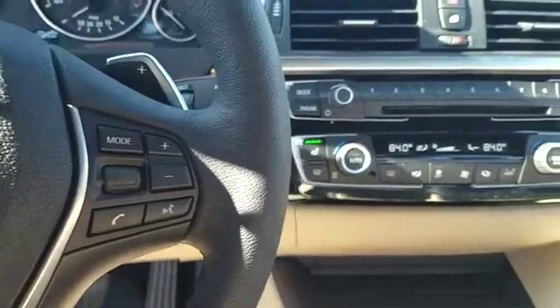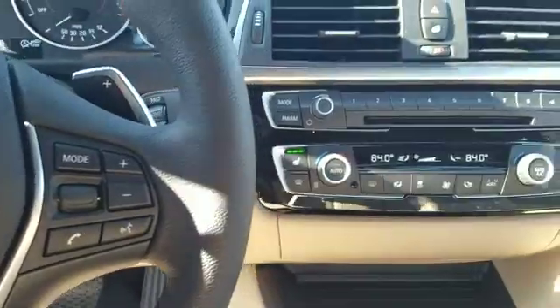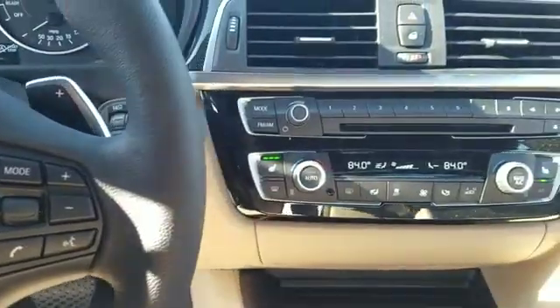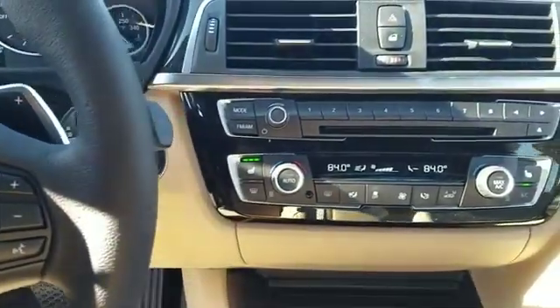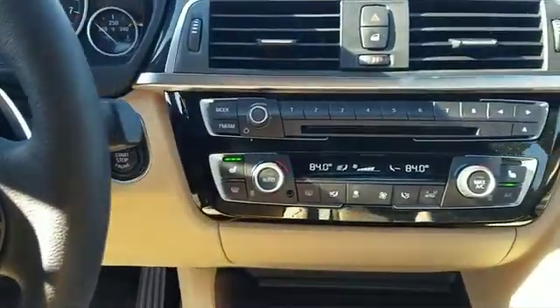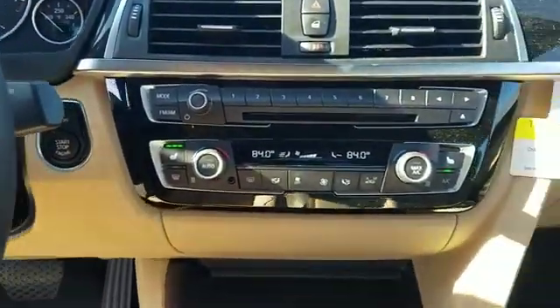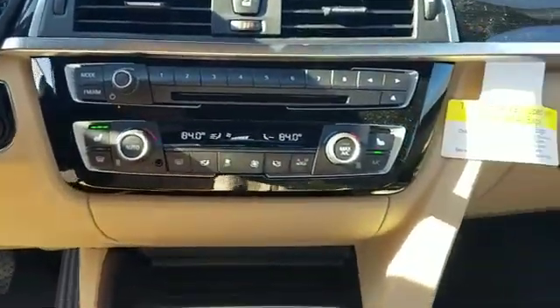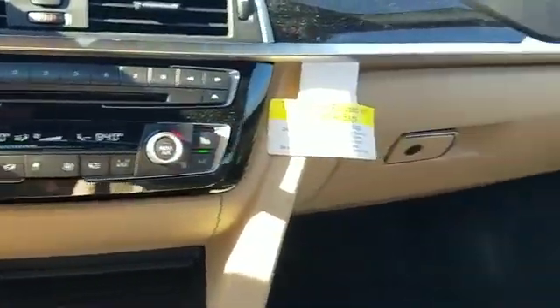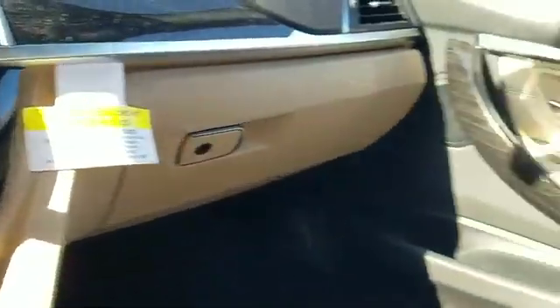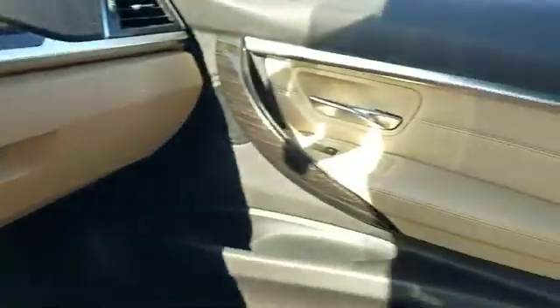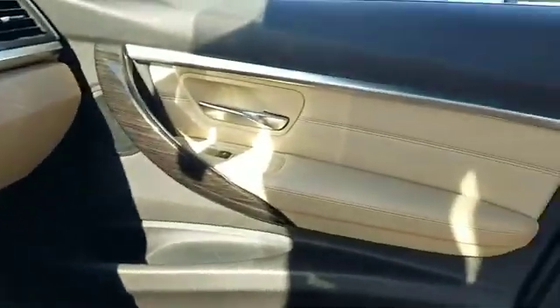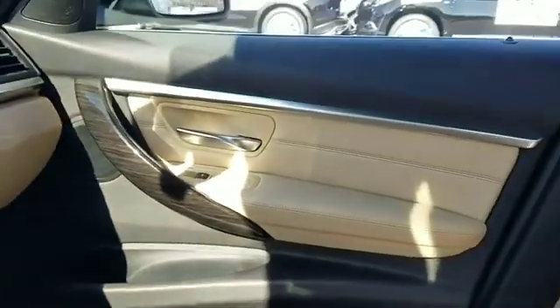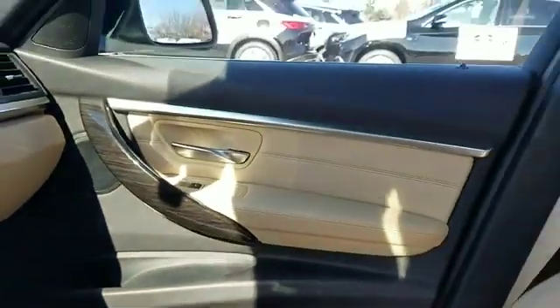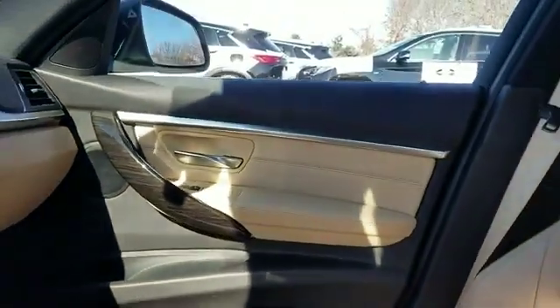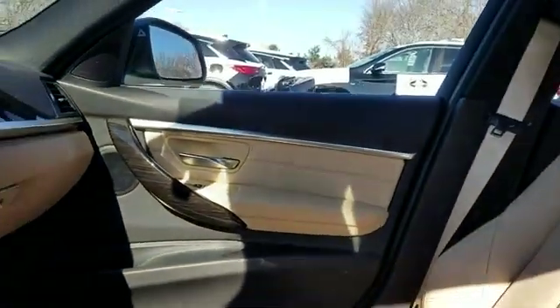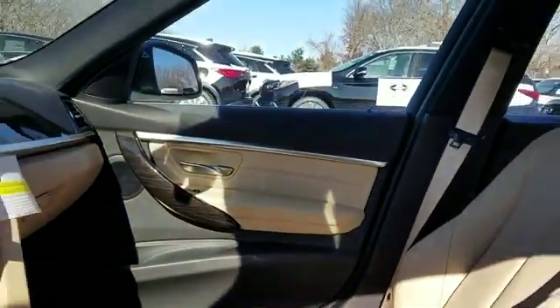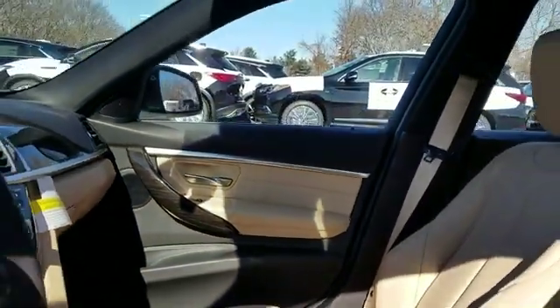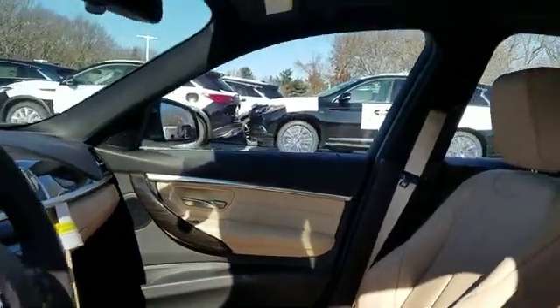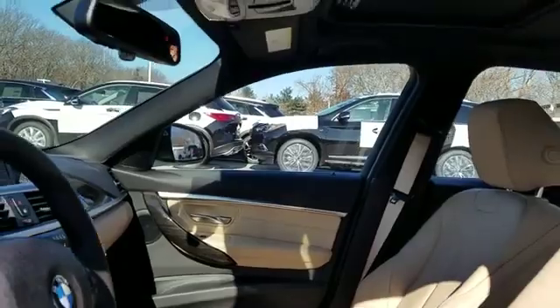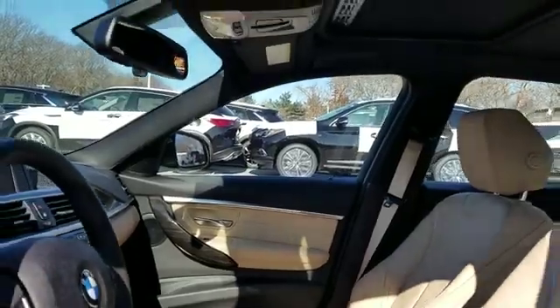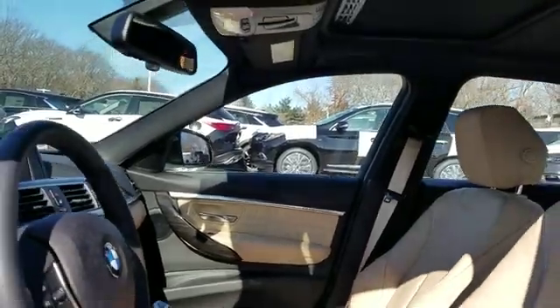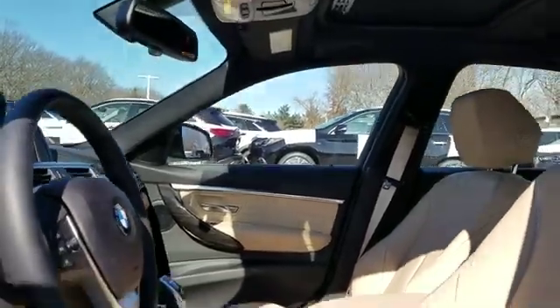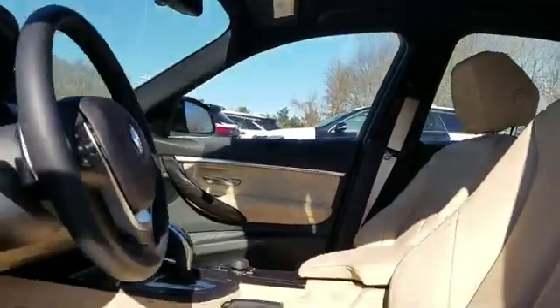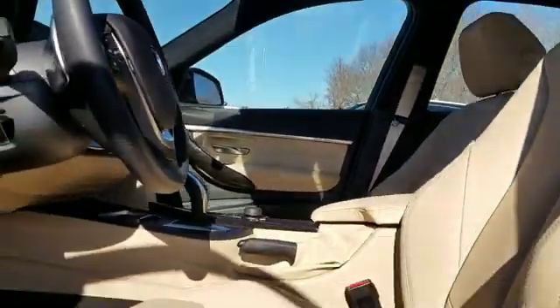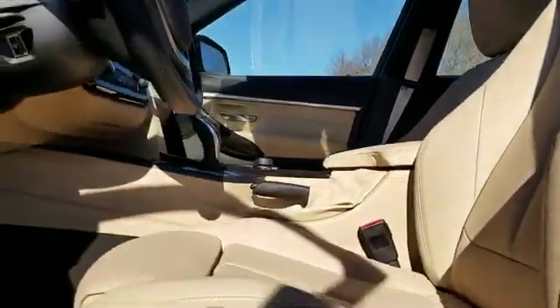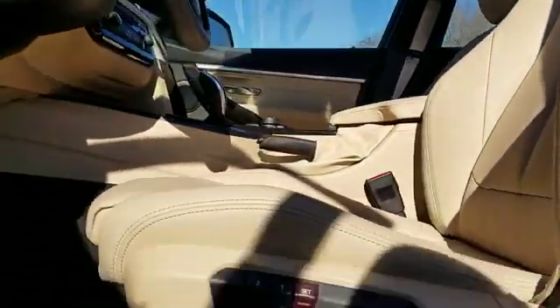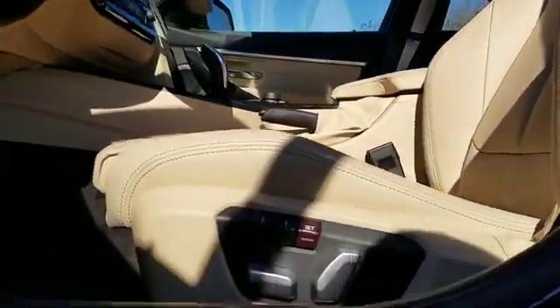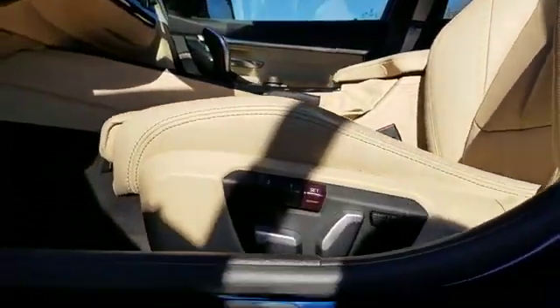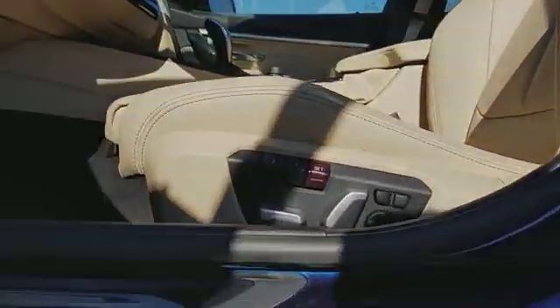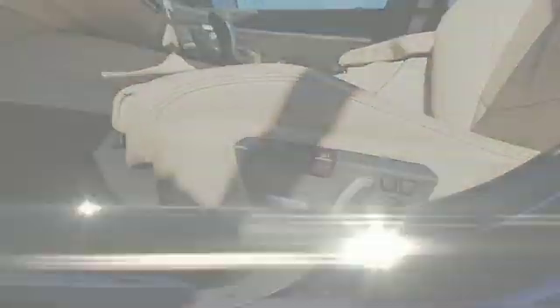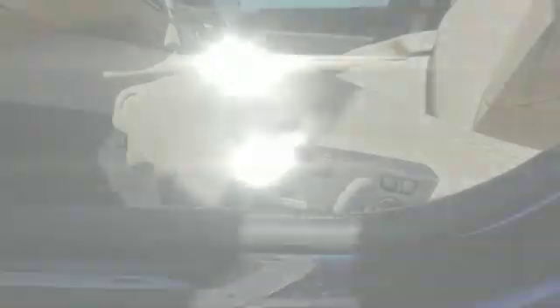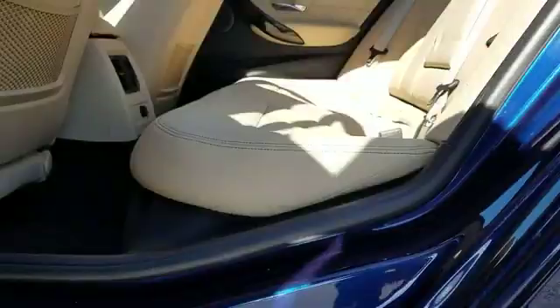Keyless entry, front bucket seats, steering wheel audio controls. Like us on Facebook to access exclusive specials and deals.